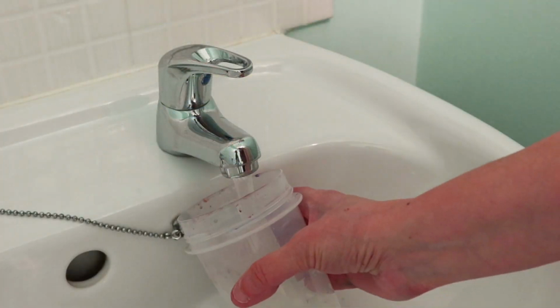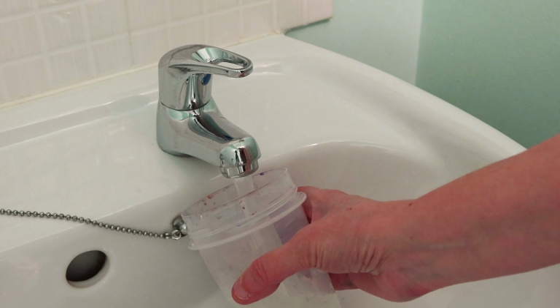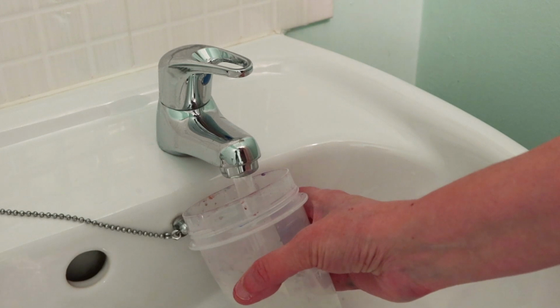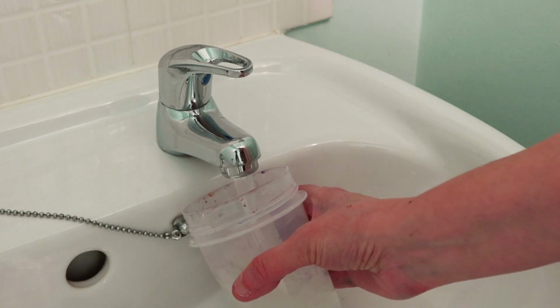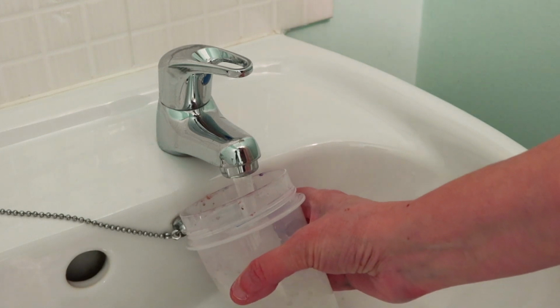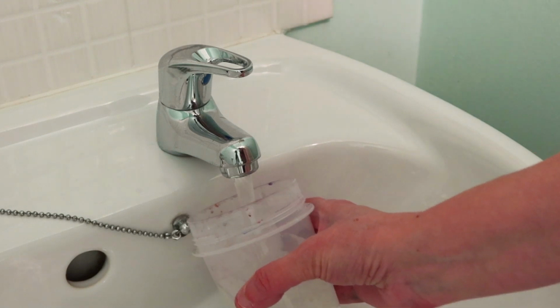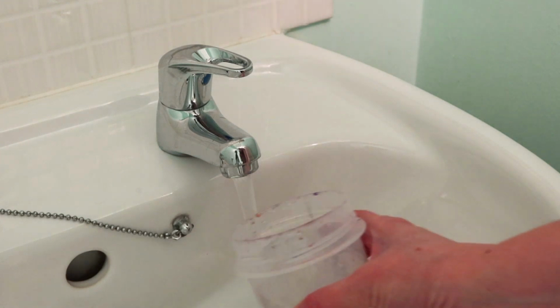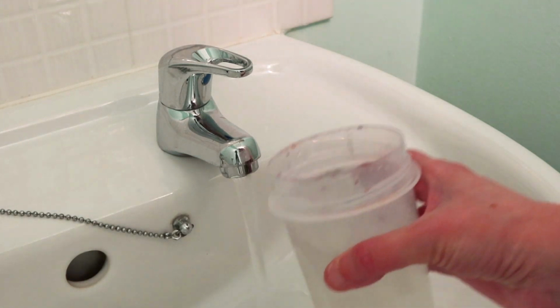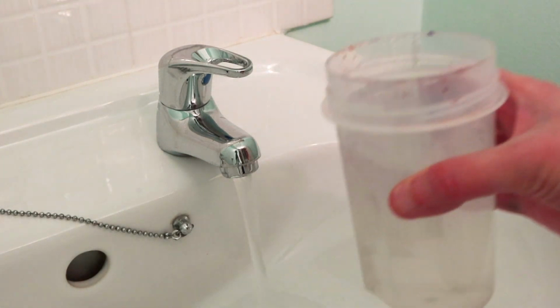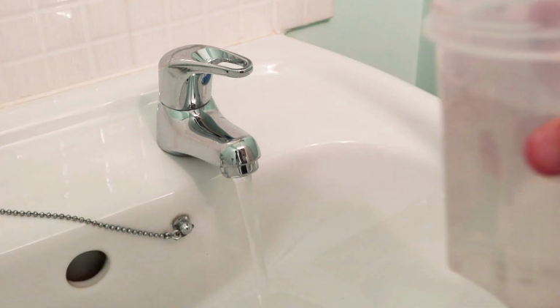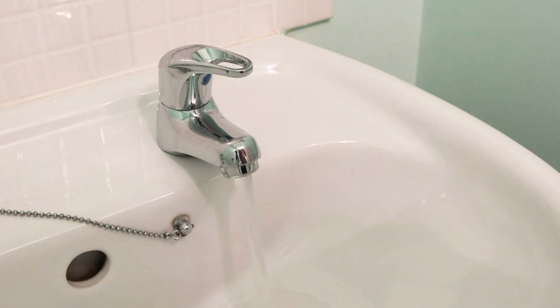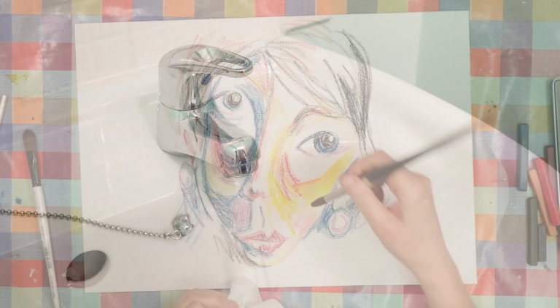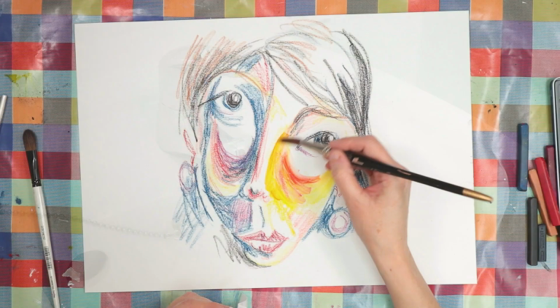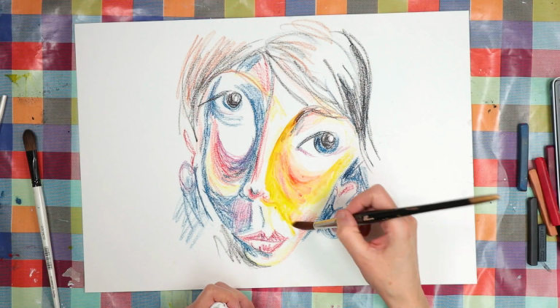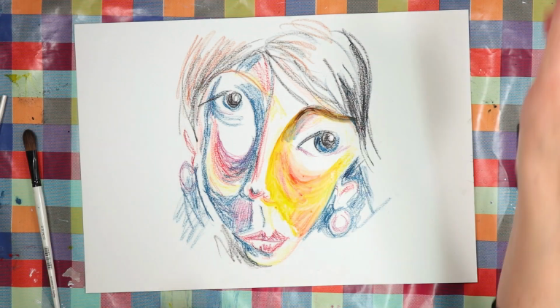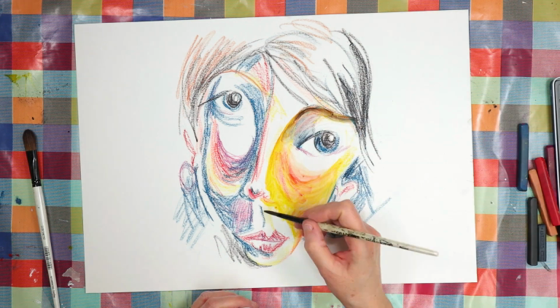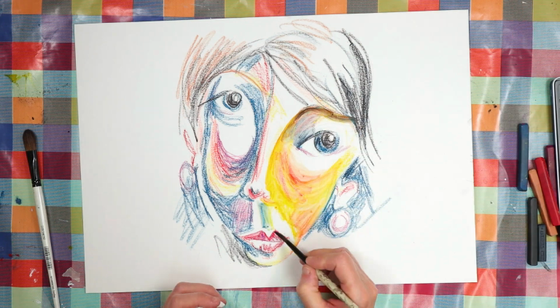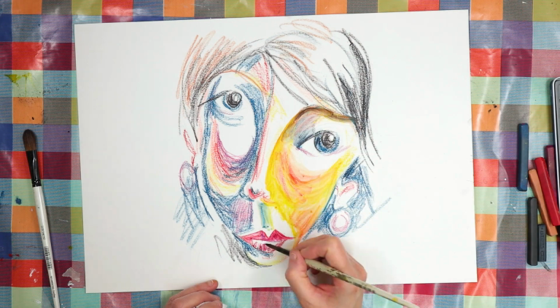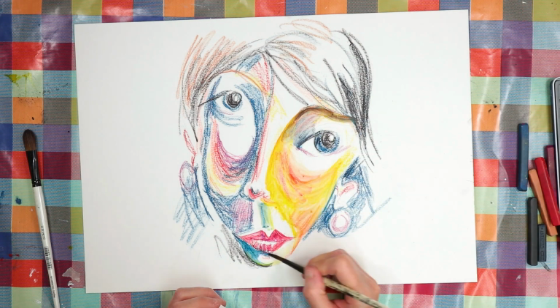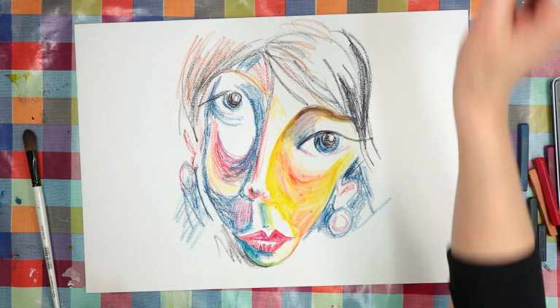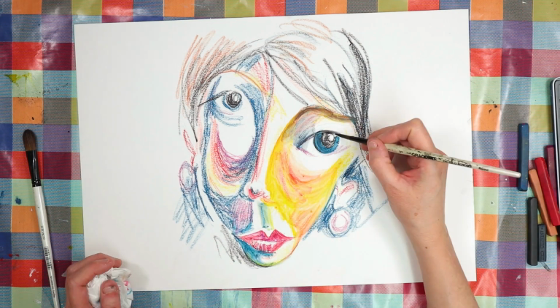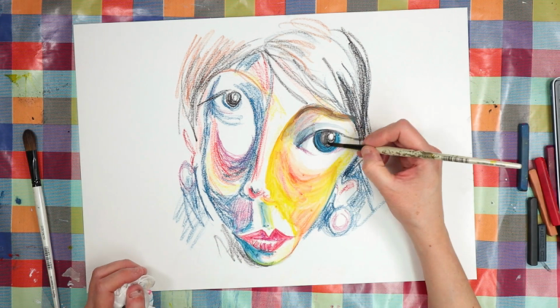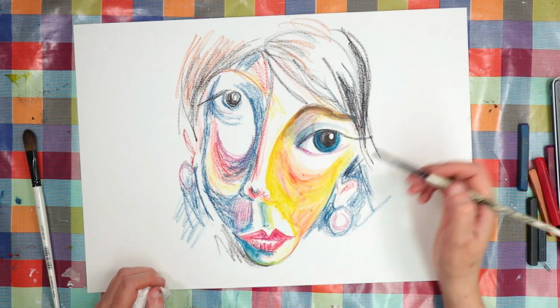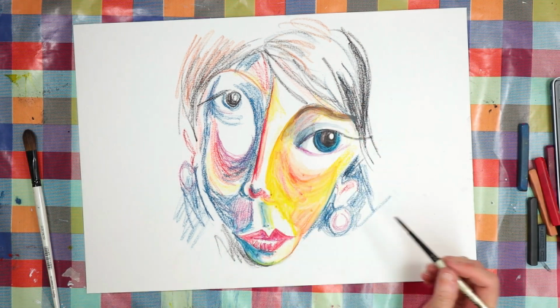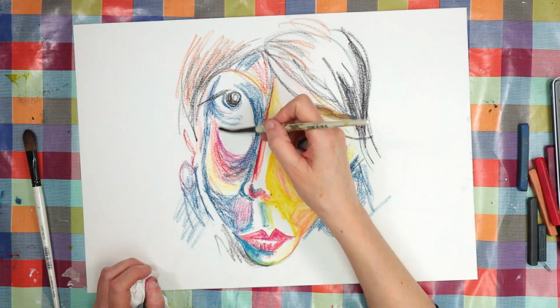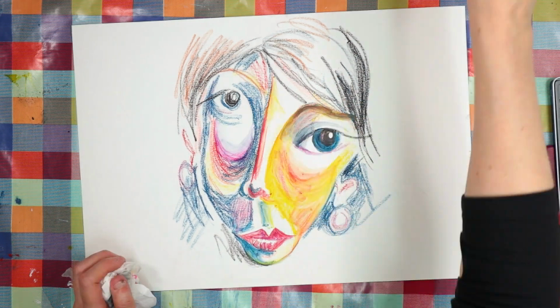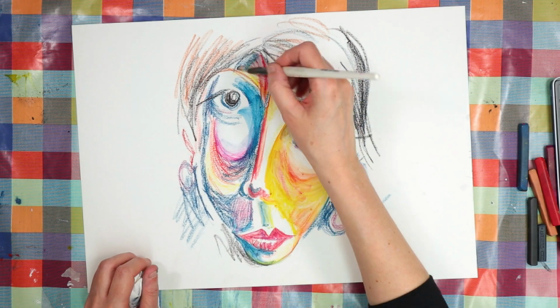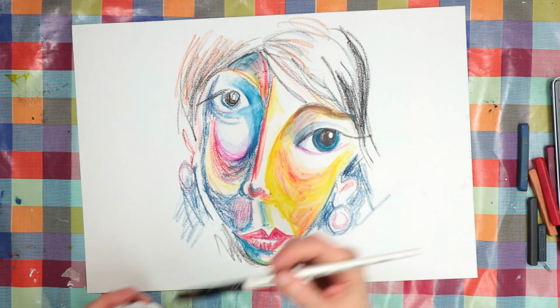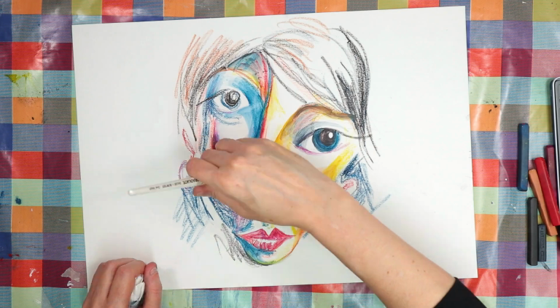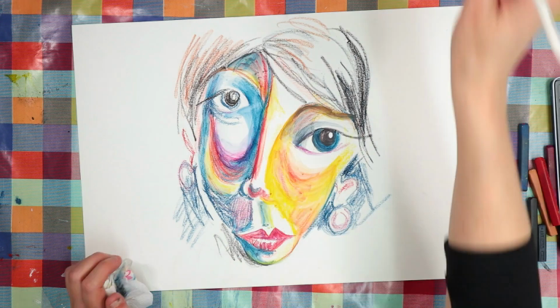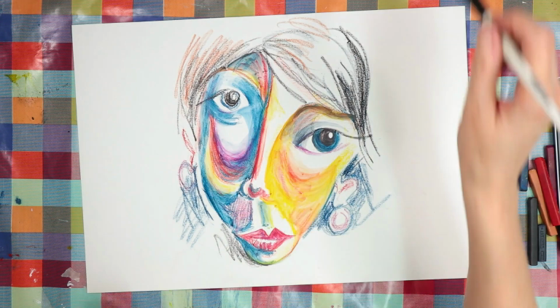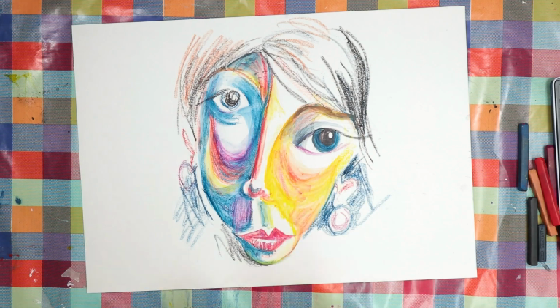Once I was happy with the general placement of colour, I applied water. Now as the name suggests, they give a really intense colour when they're wetted. Plus then when they dry, unlike watercolour, they are fairly permanent.